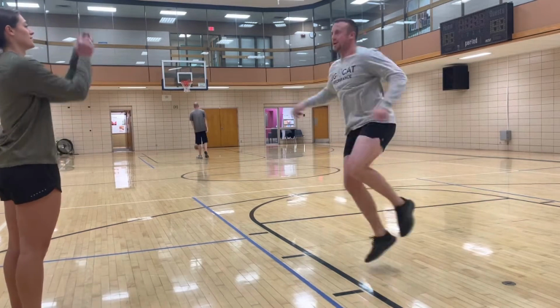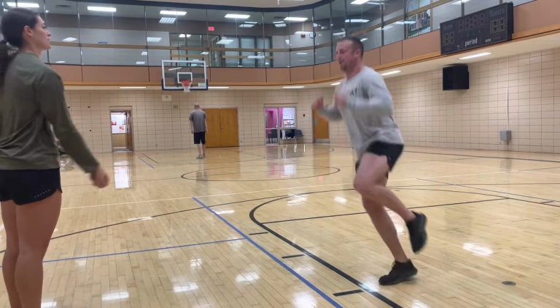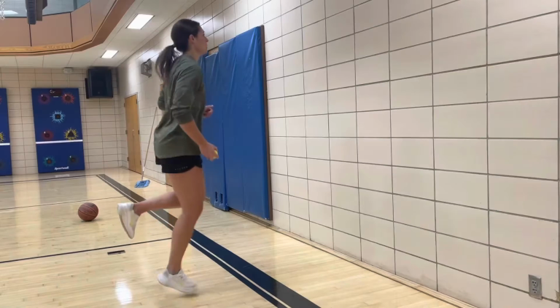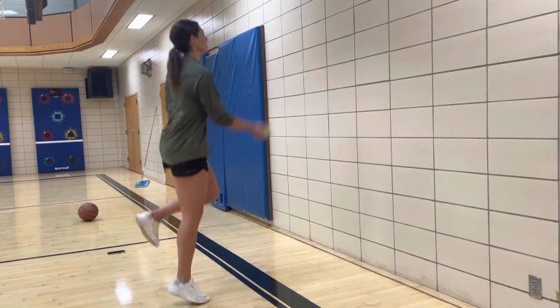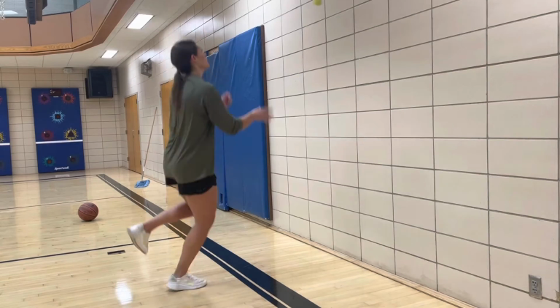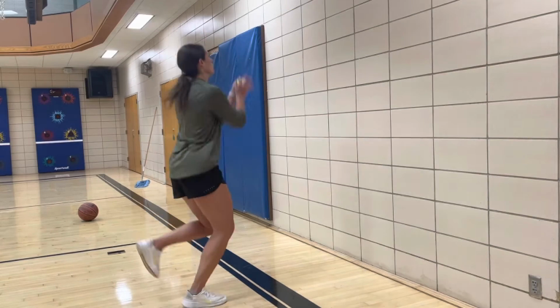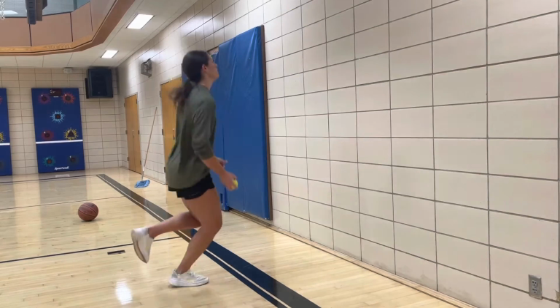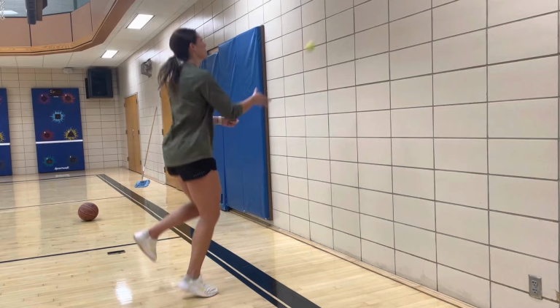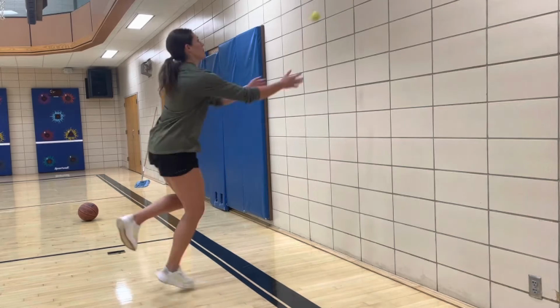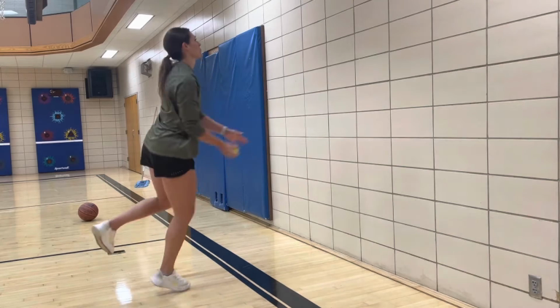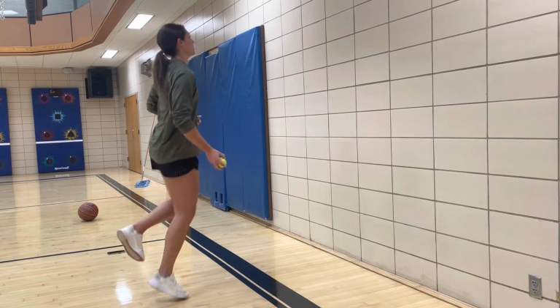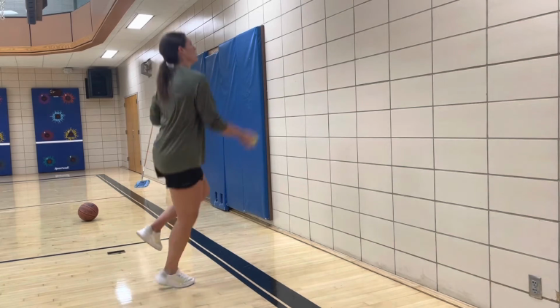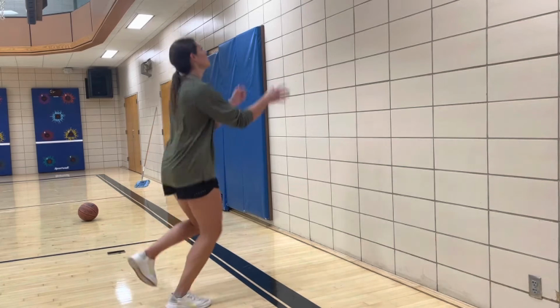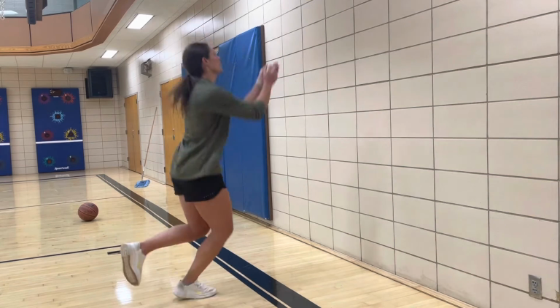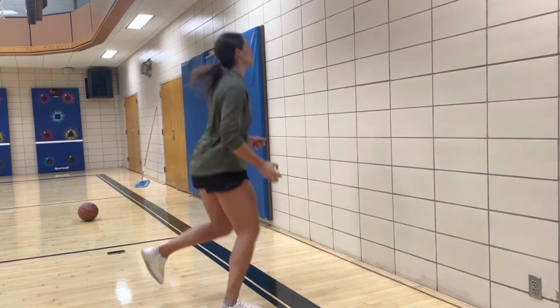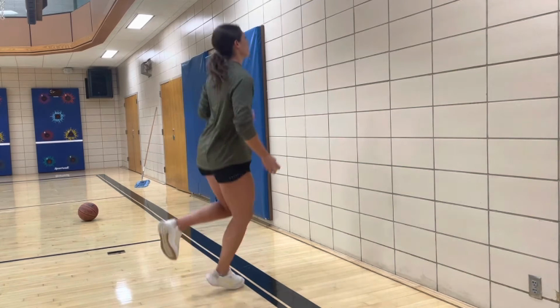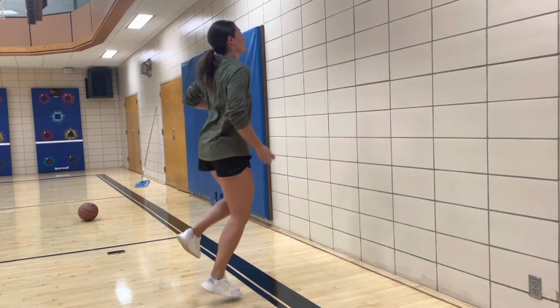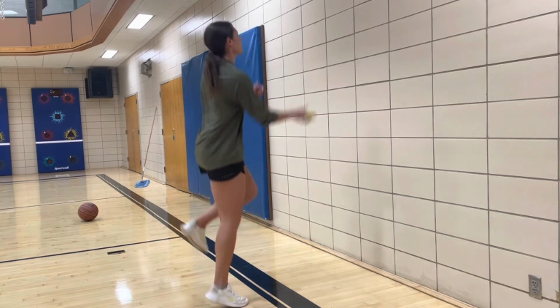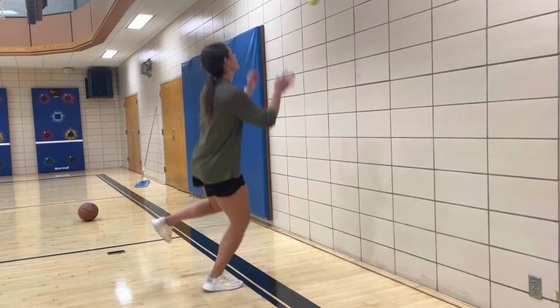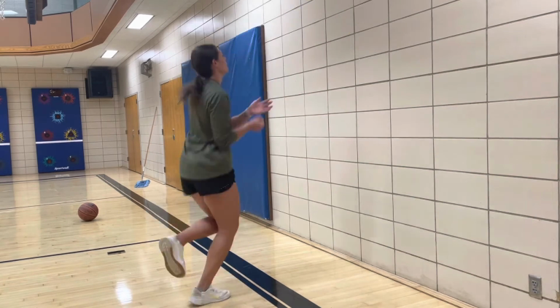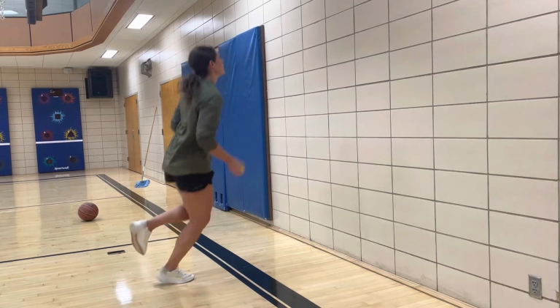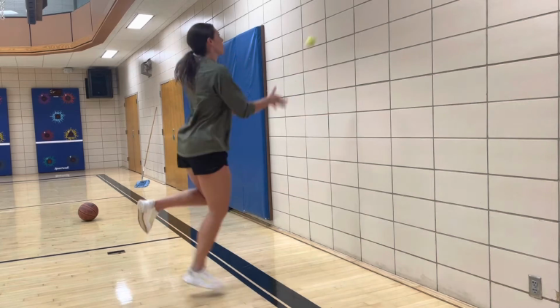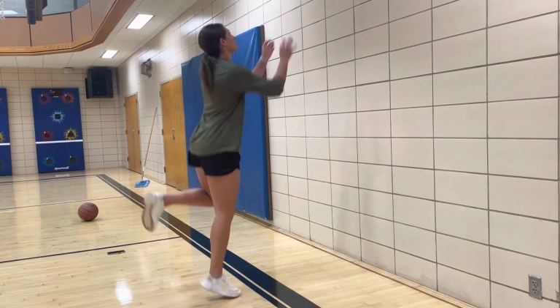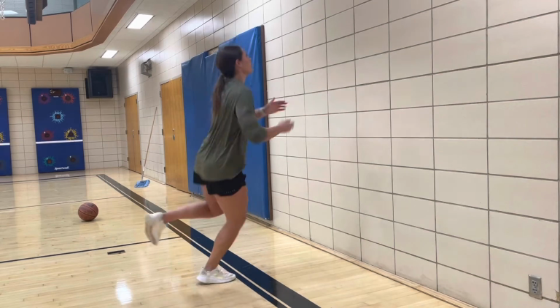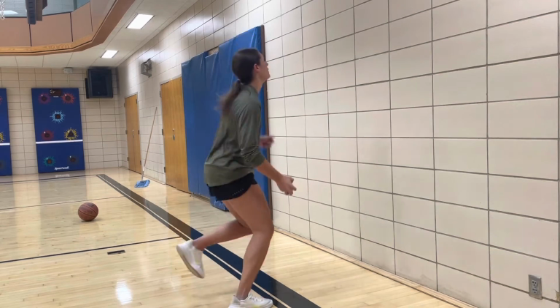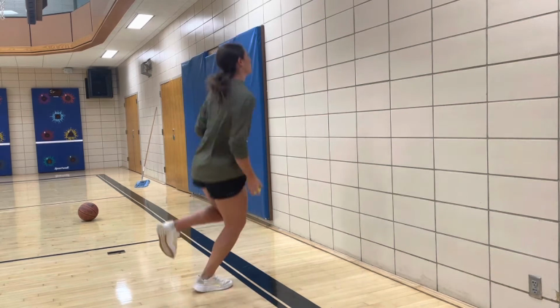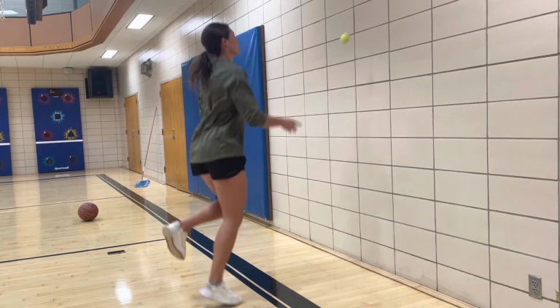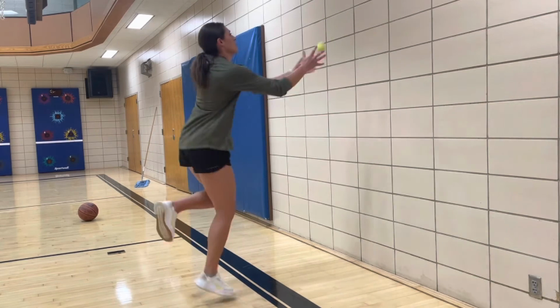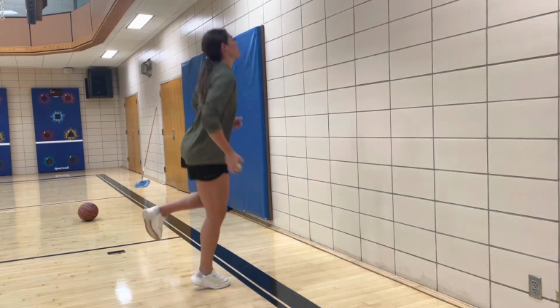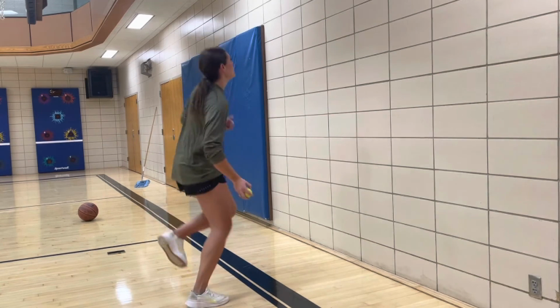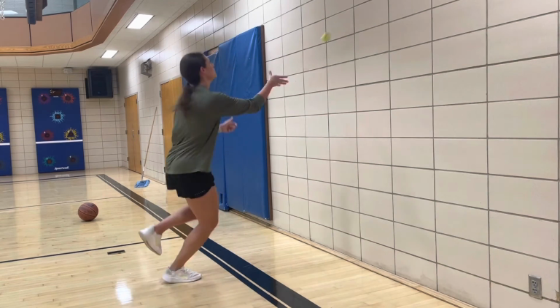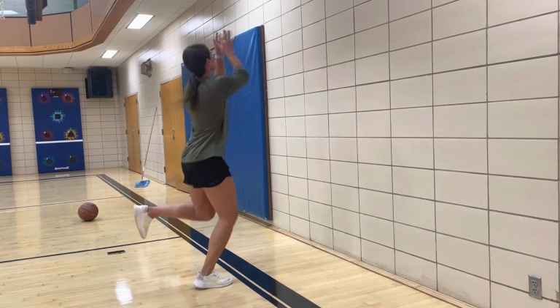If you do not have a partner, you can provide the same thing — just throwing it off a wall, bouncing it off the ground. You could also set up a phone and have multiplication games playing on your phone while hopping side to side.